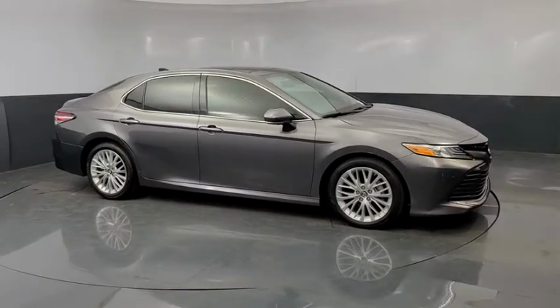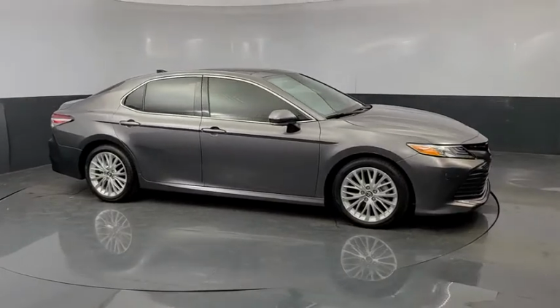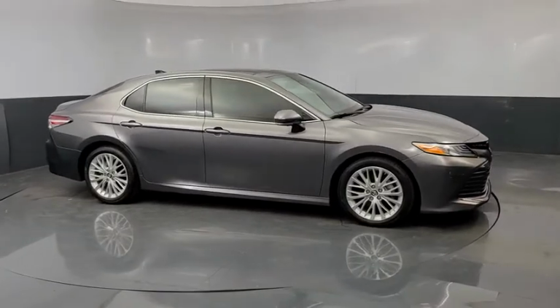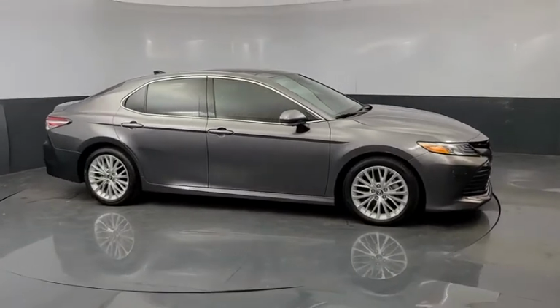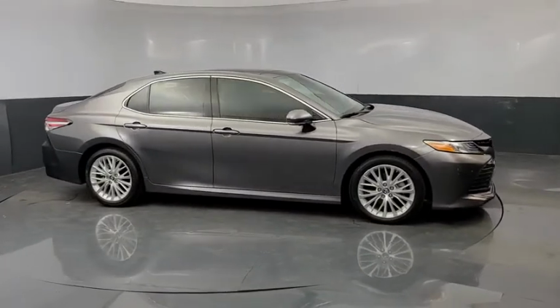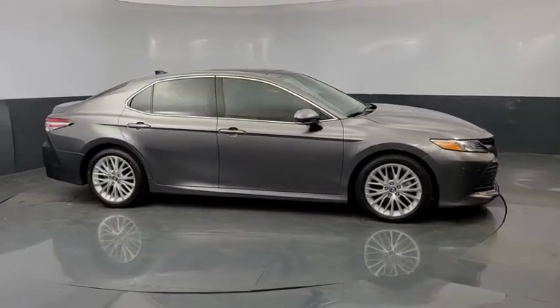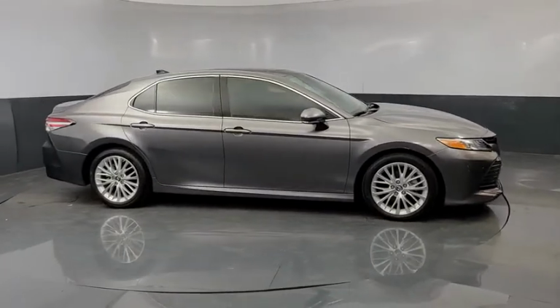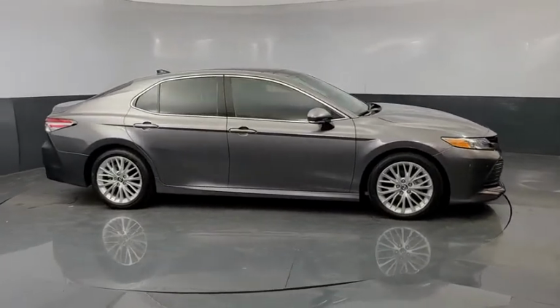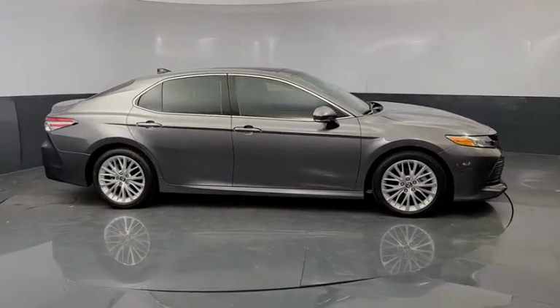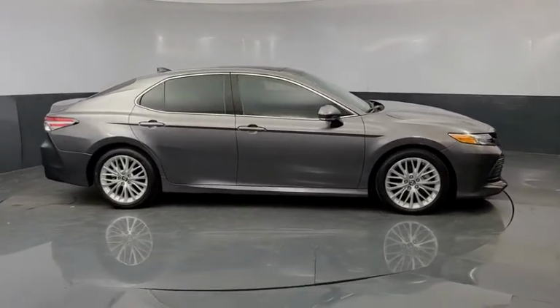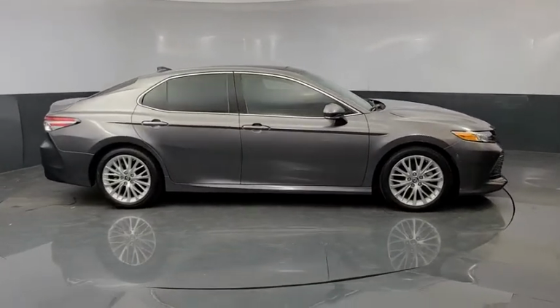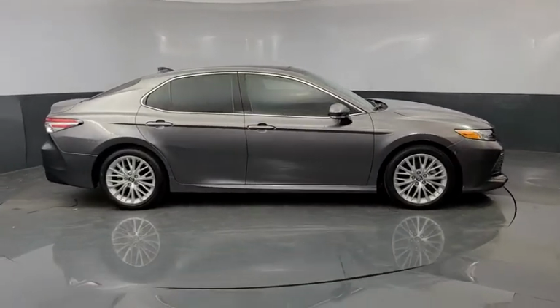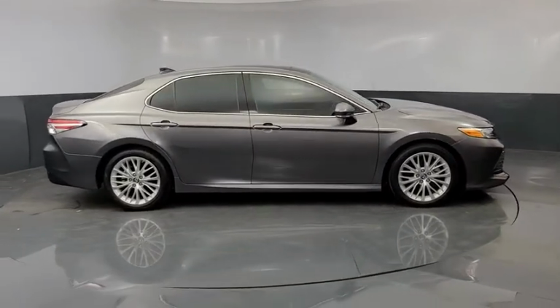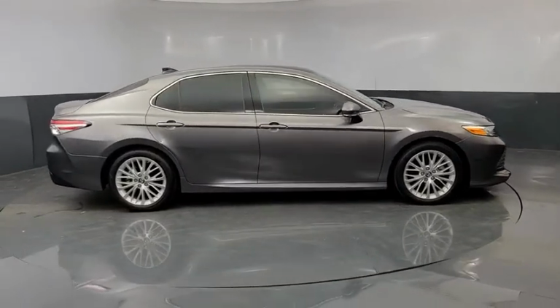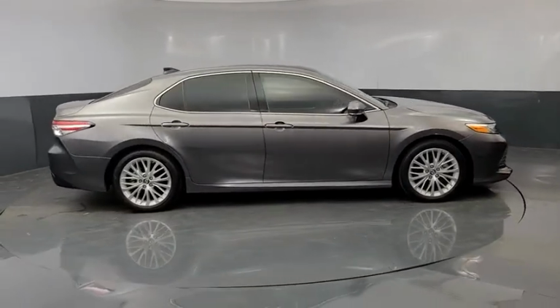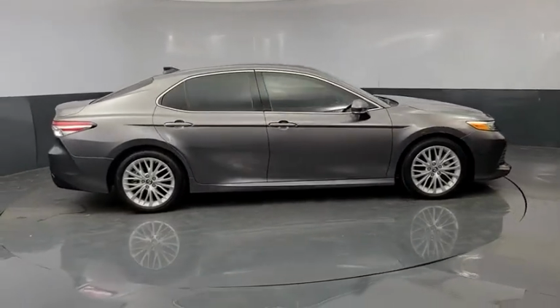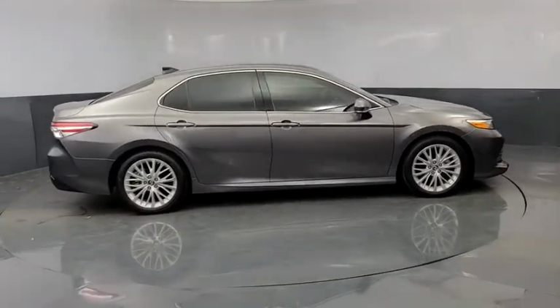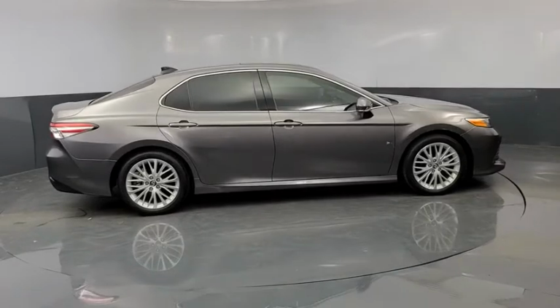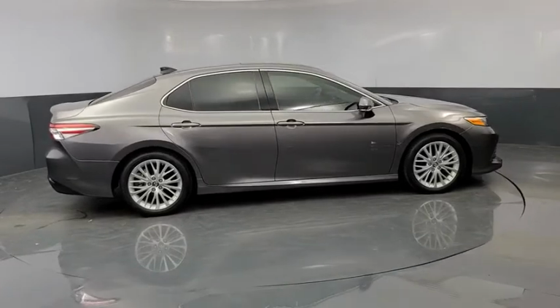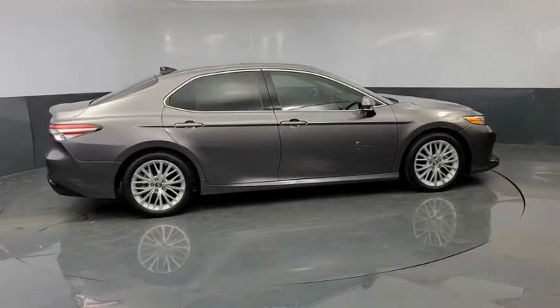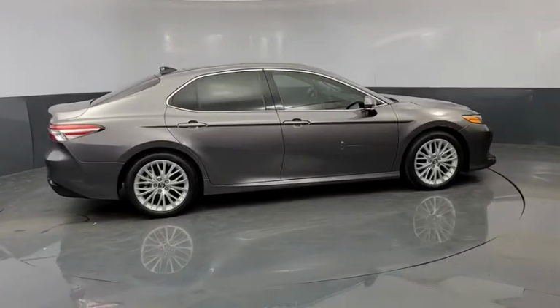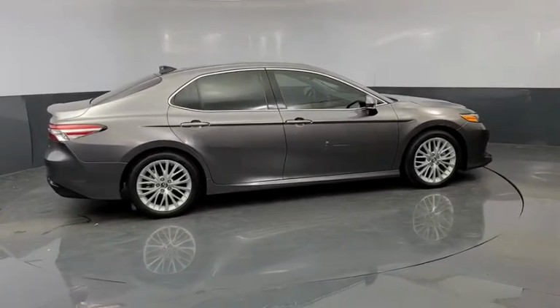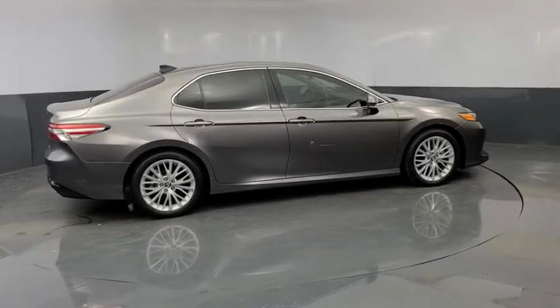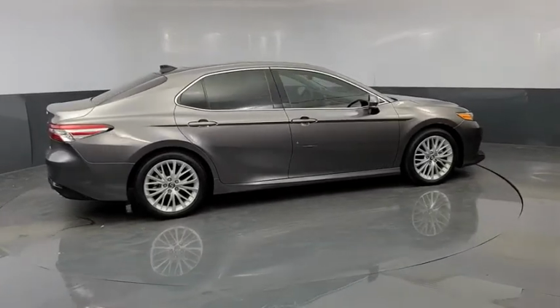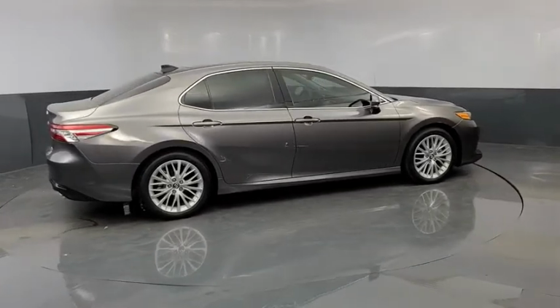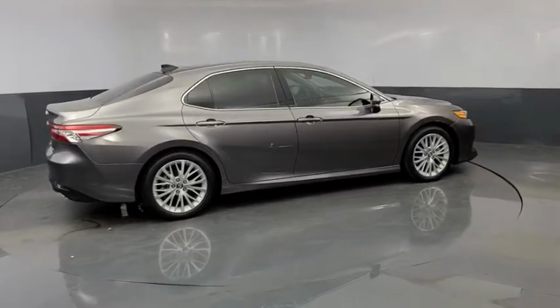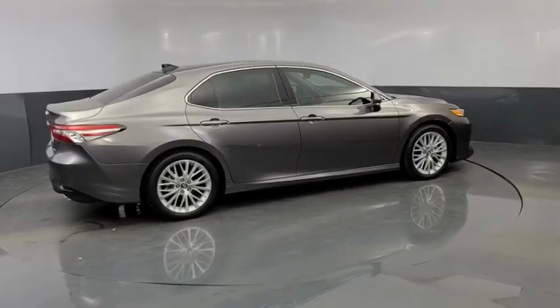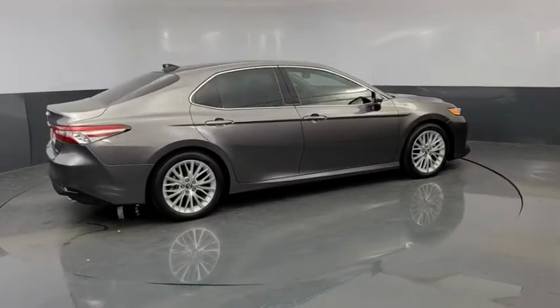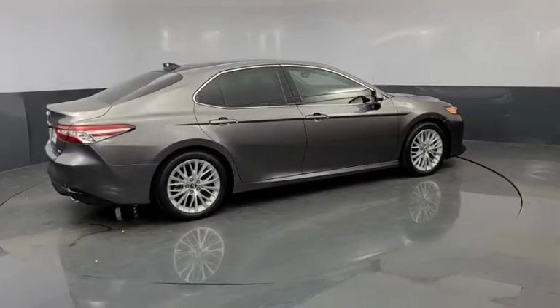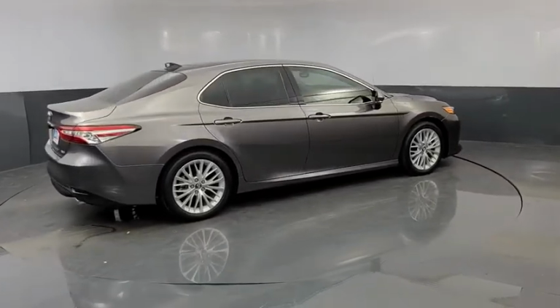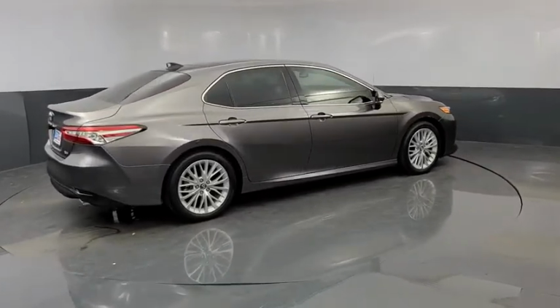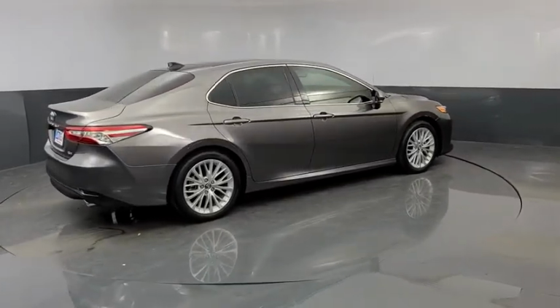Power passenger seats. Traction control. Dual airbags. Alloy wheels. Power steering. Four-wheel disc brakes. Compass. Electronic stability control.